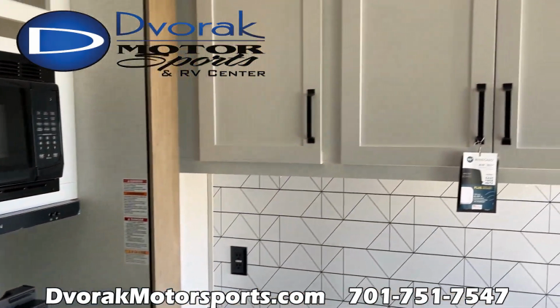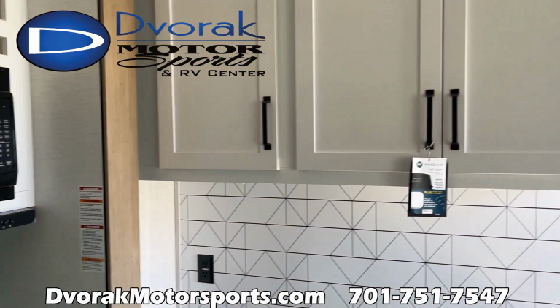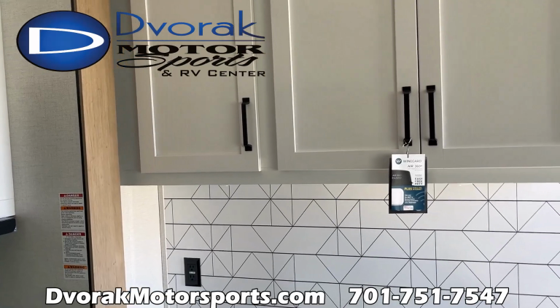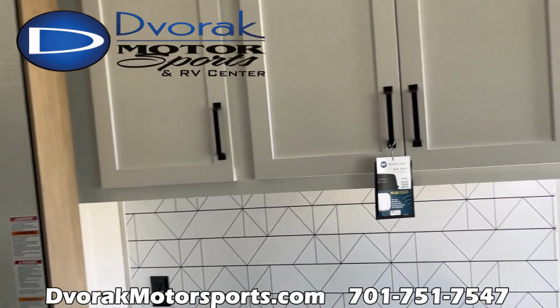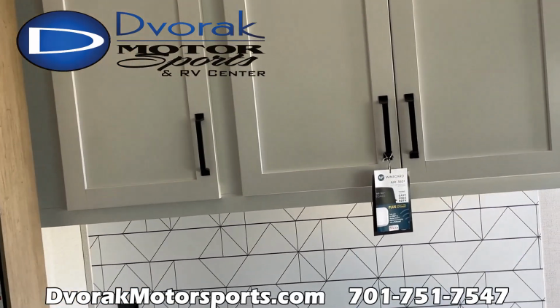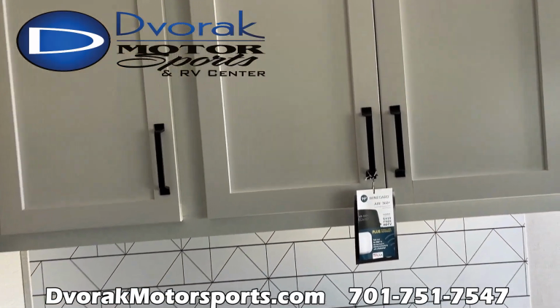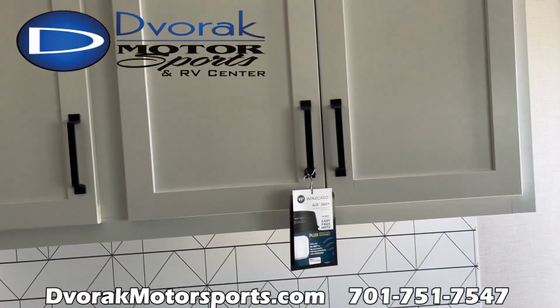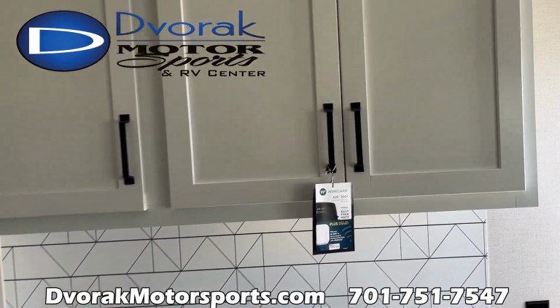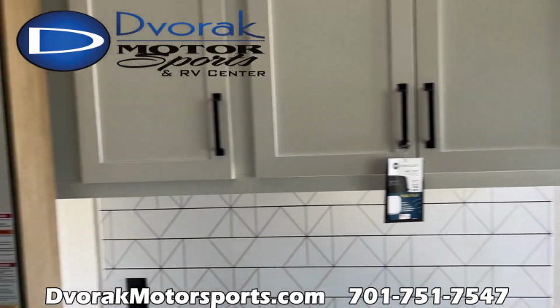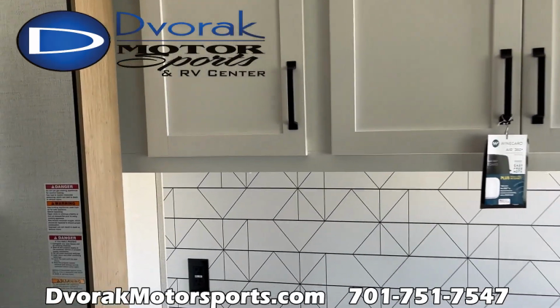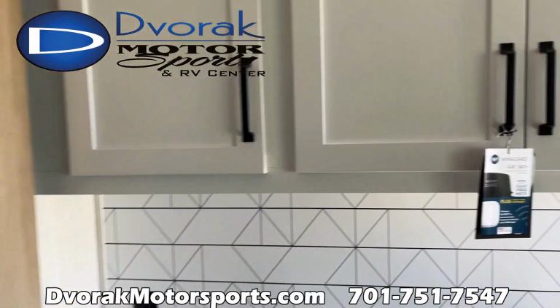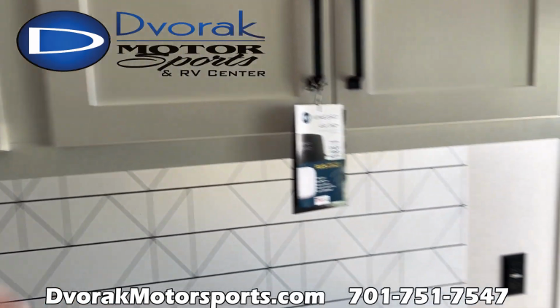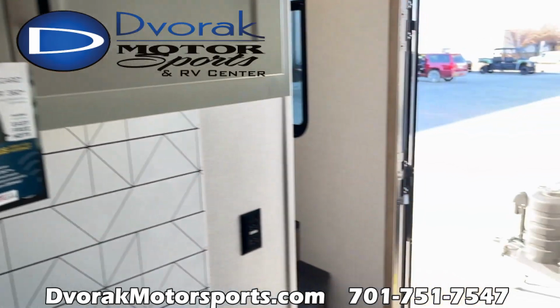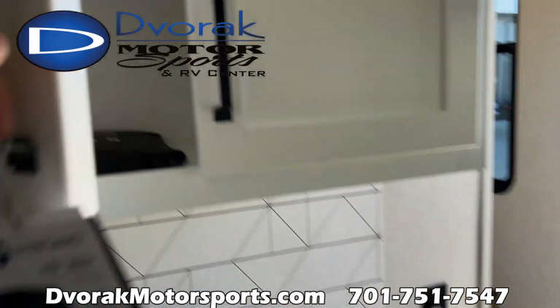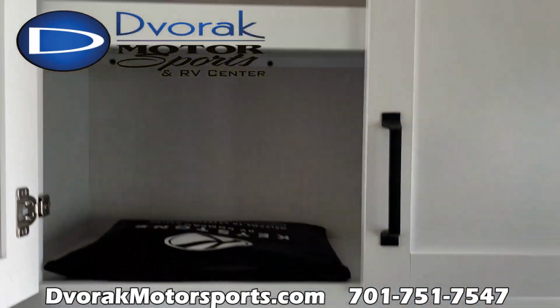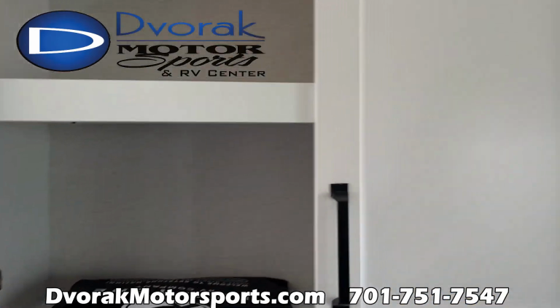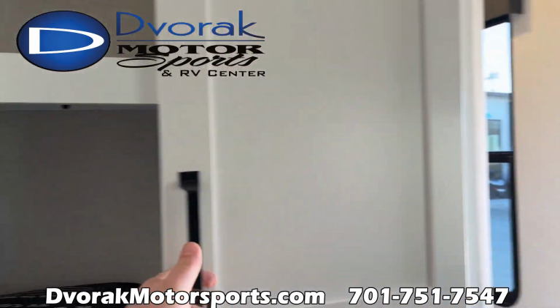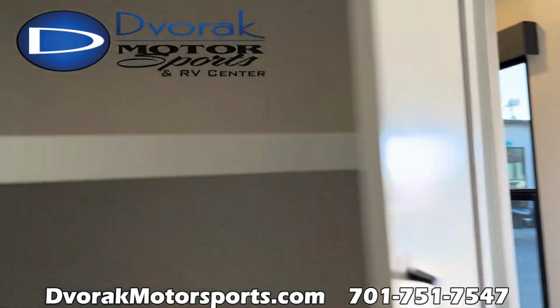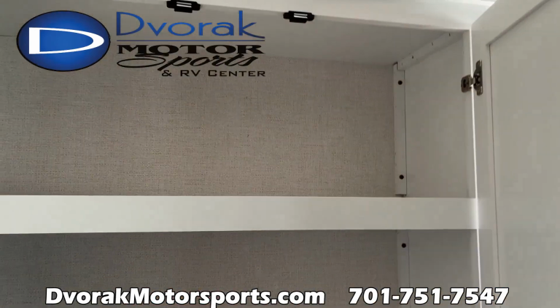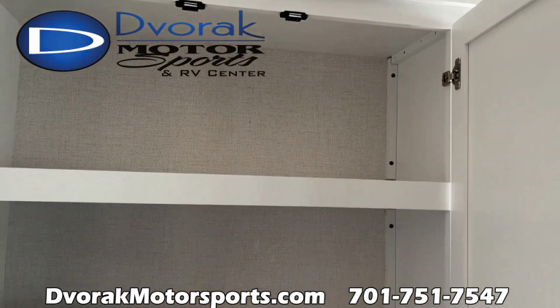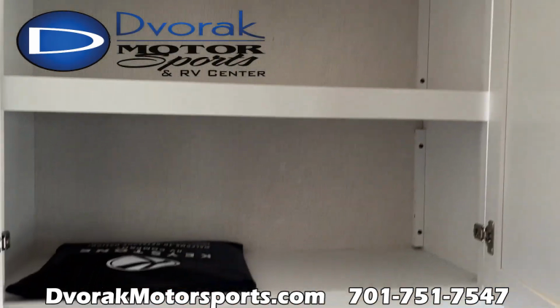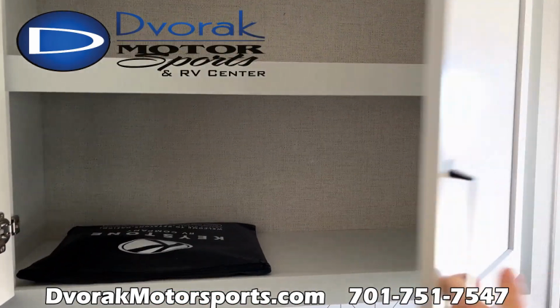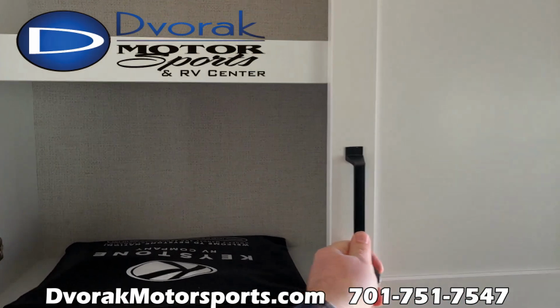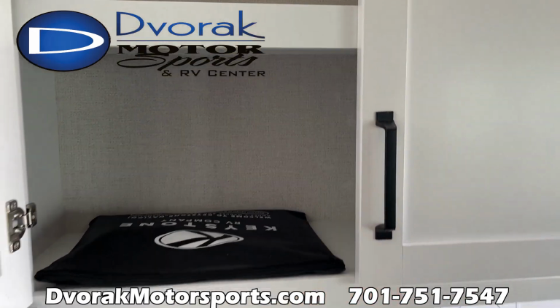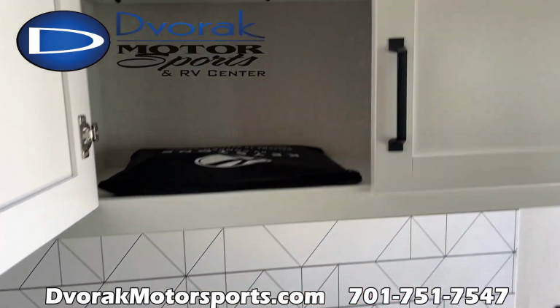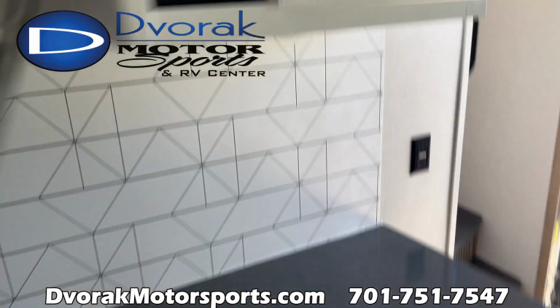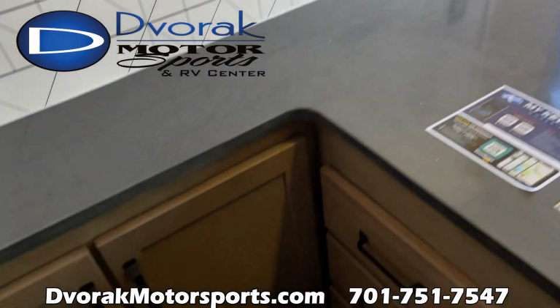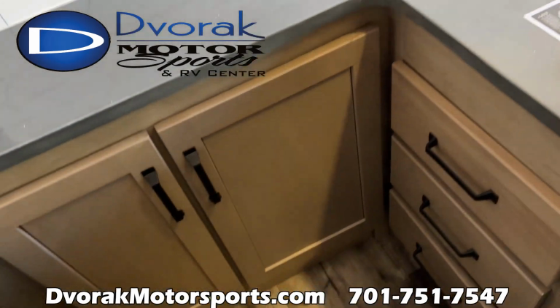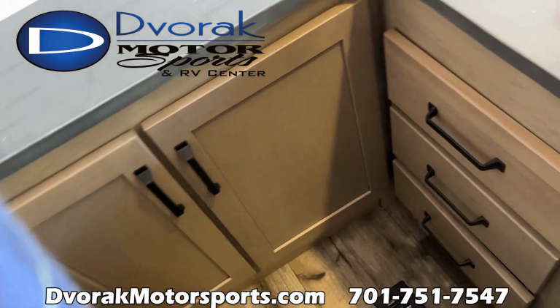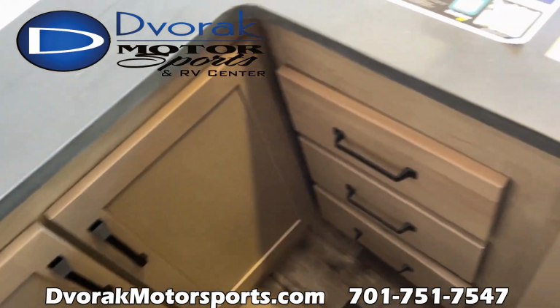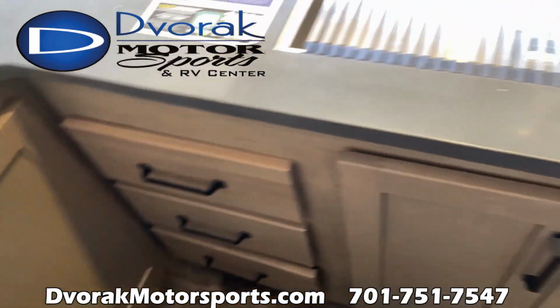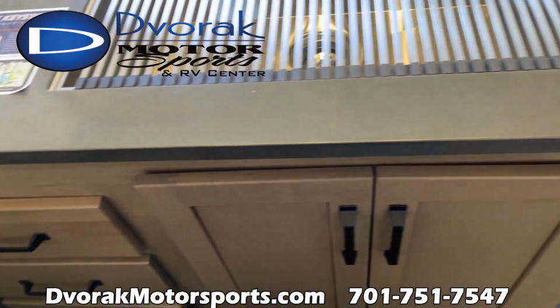Tons of cupboard space — just want to show you guys up inside here real quick. Tons of cabinet space, and obviously you've got drawers here below the sink.